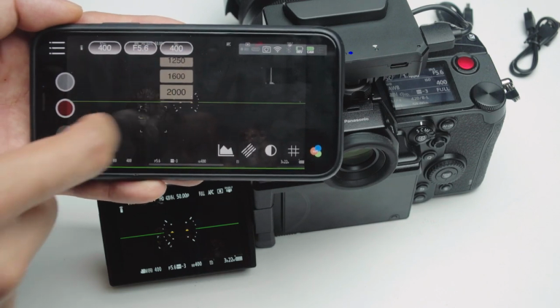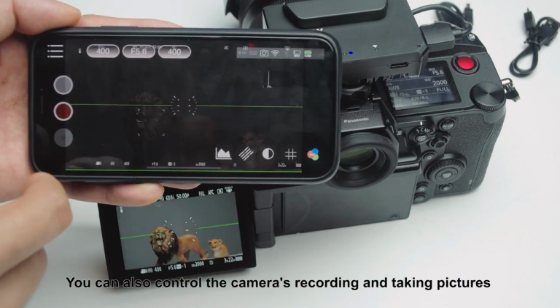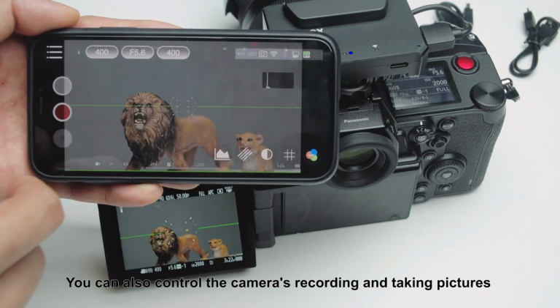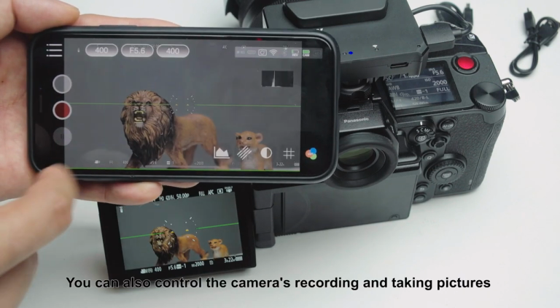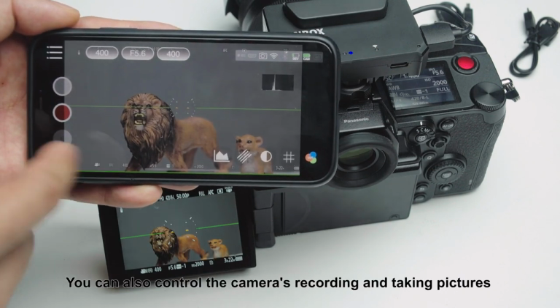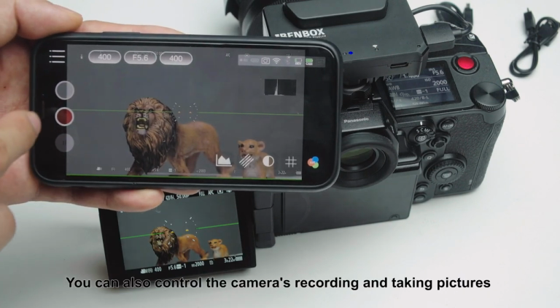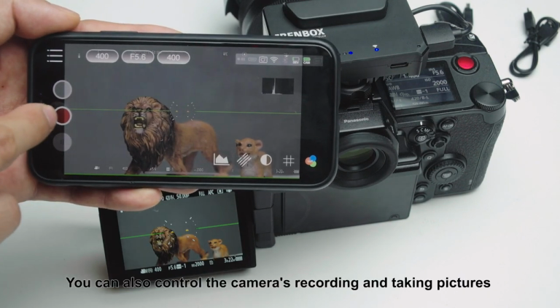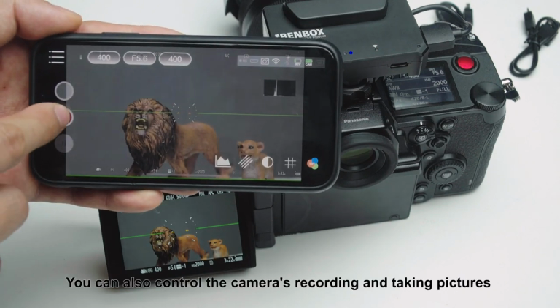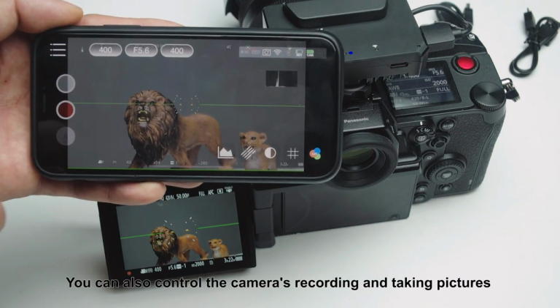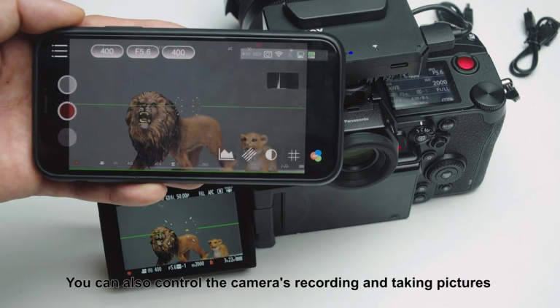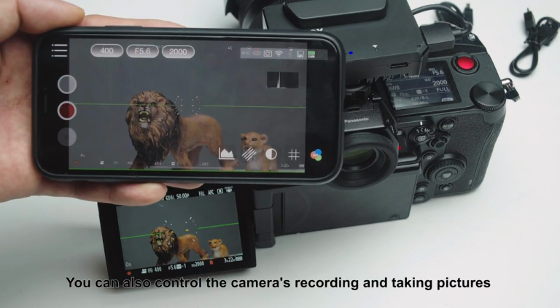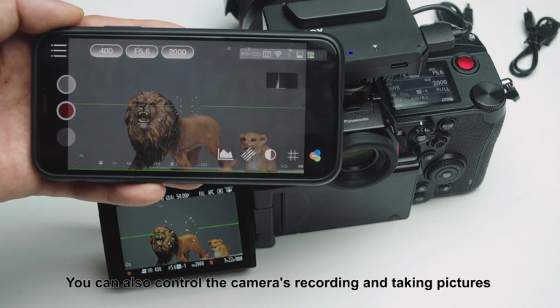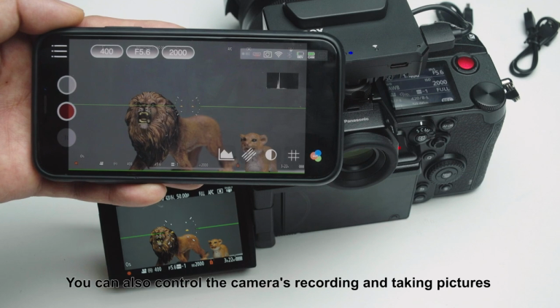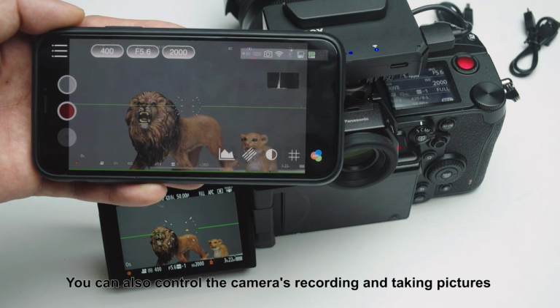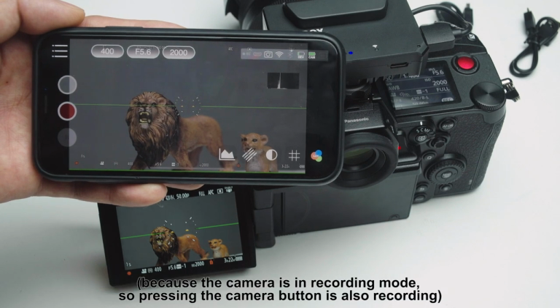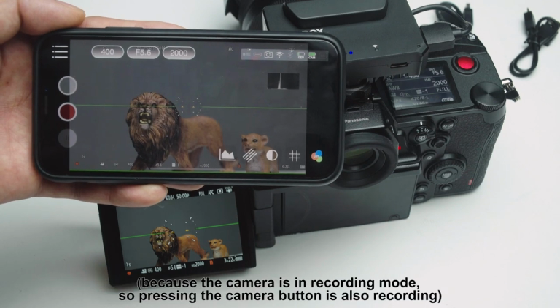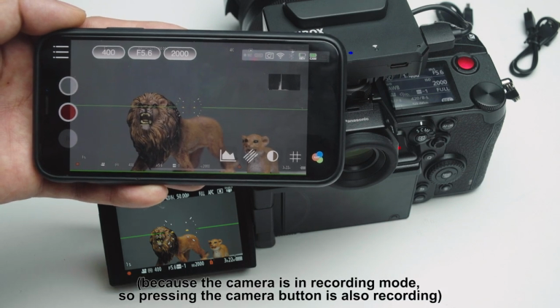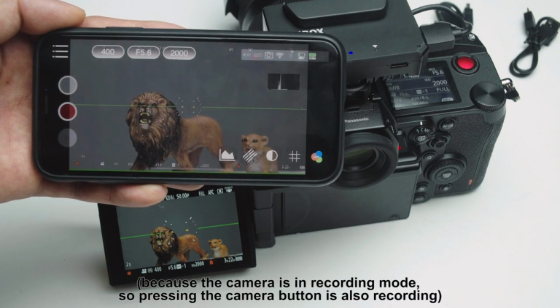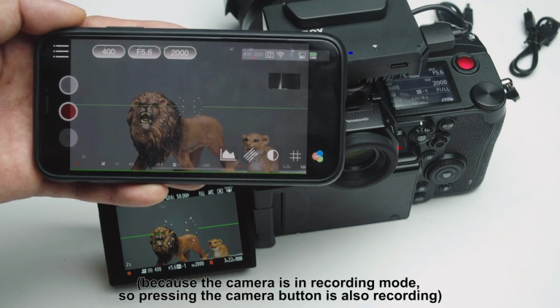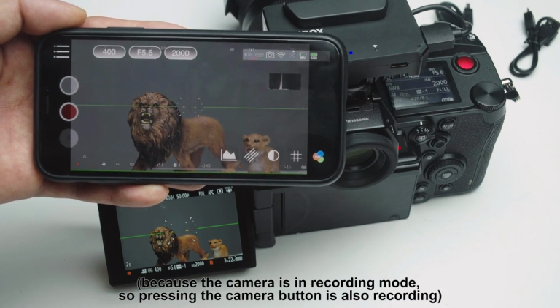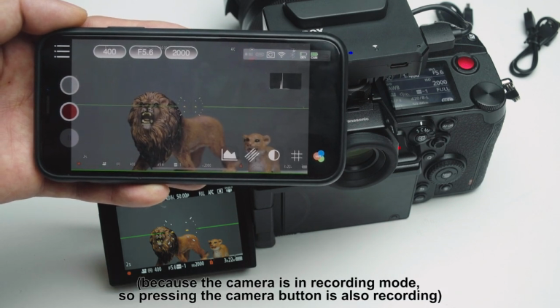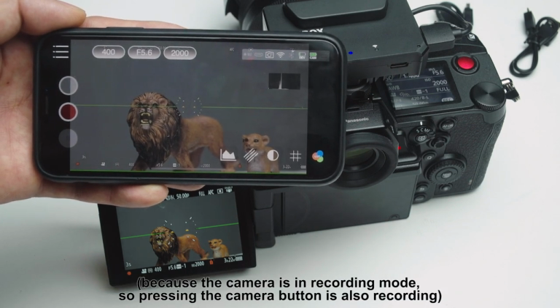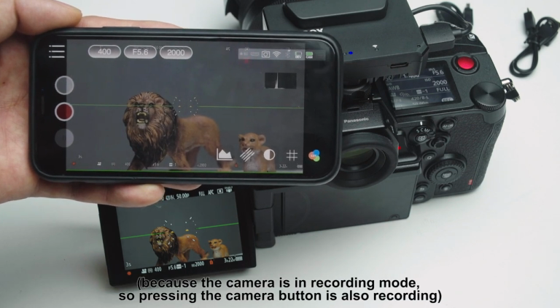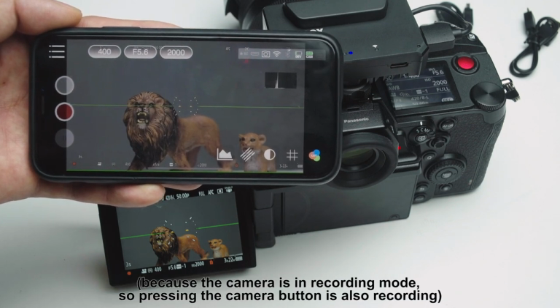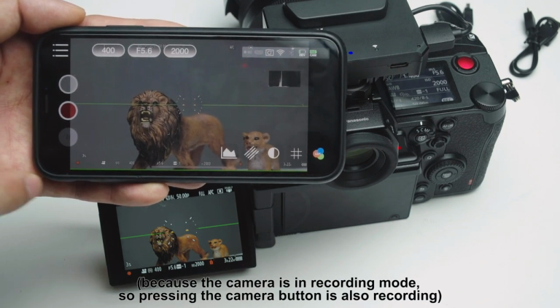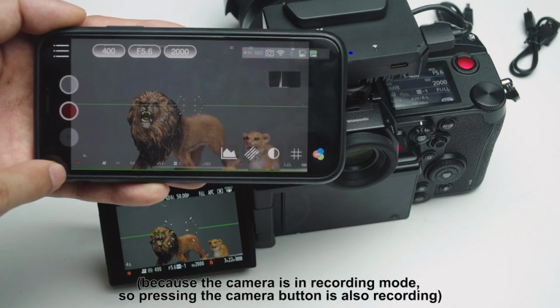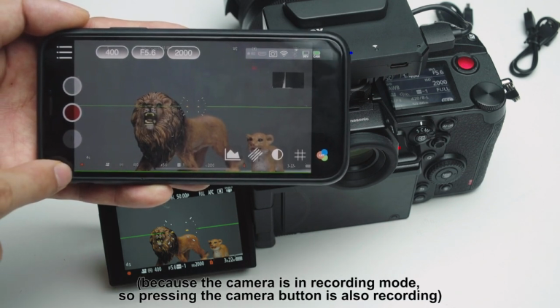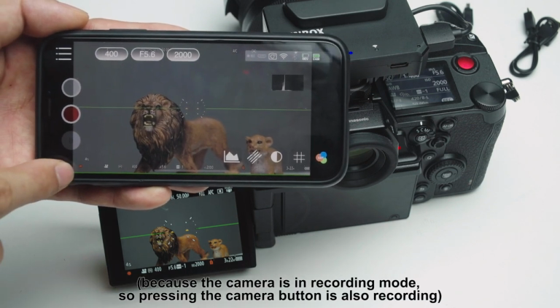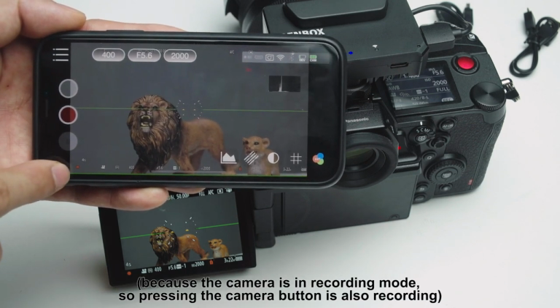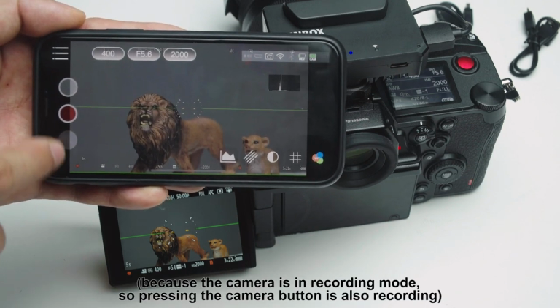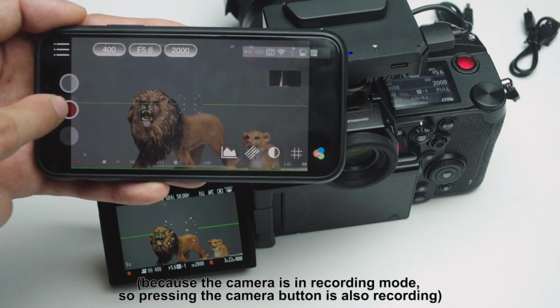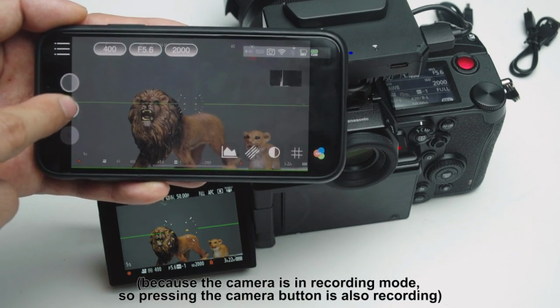You can also control the camera's recording and taking pictures. Because the camera is in recording mode, pressing the camera button will also start recording.